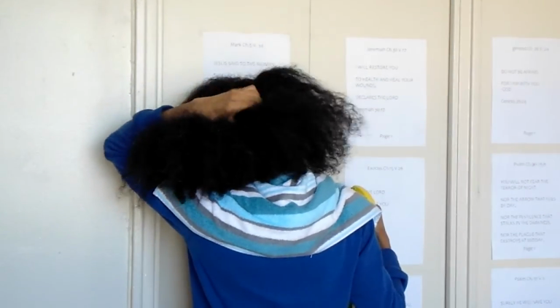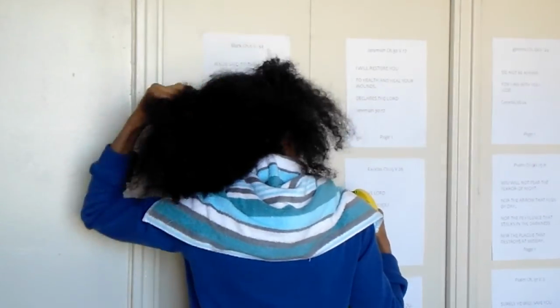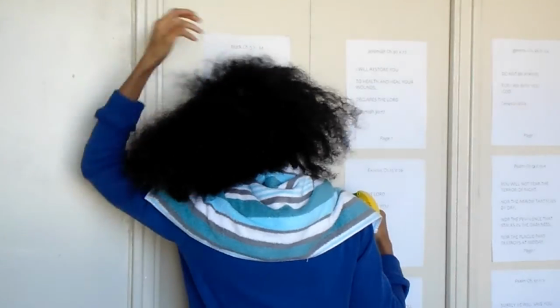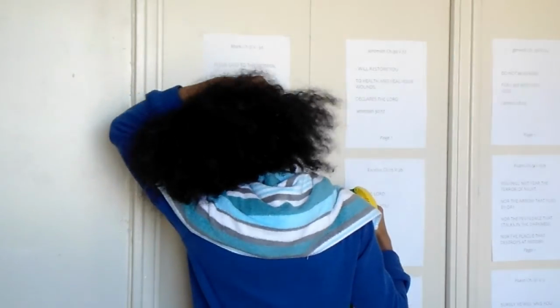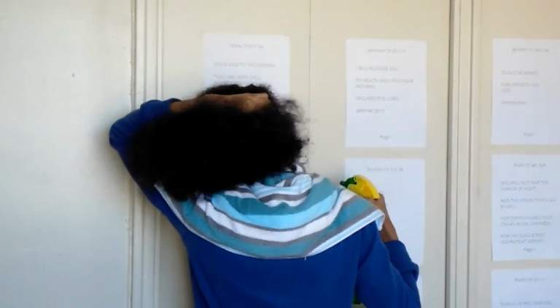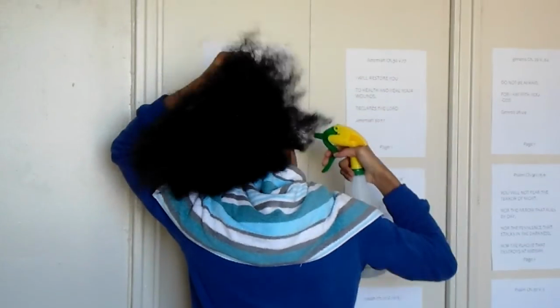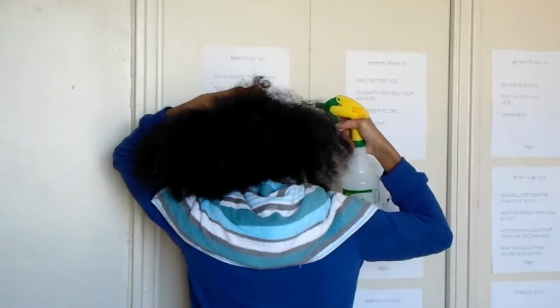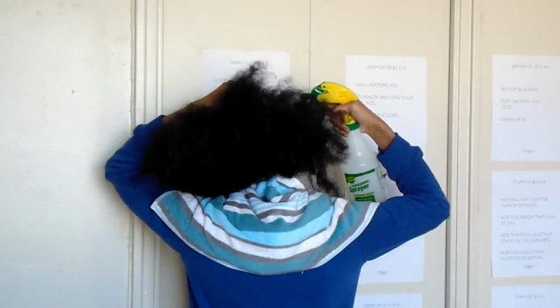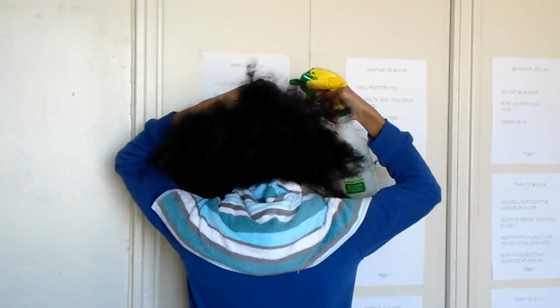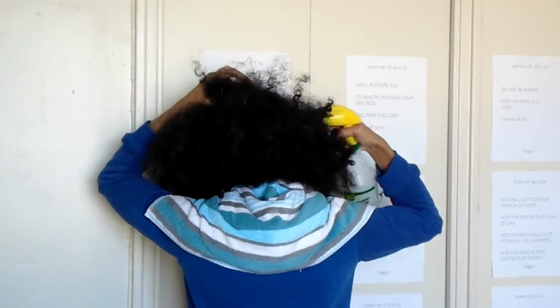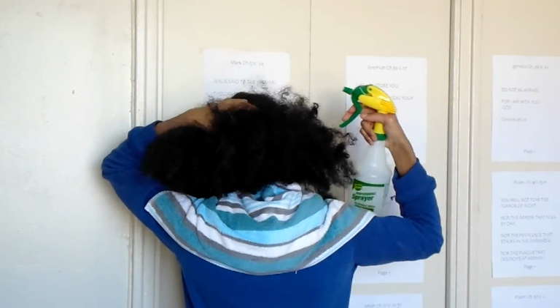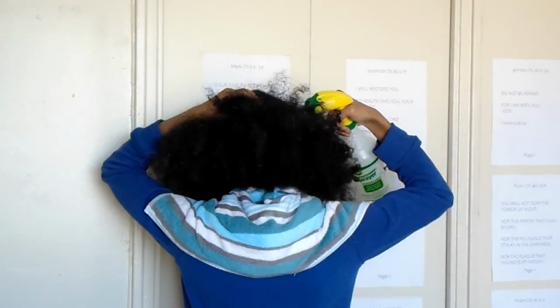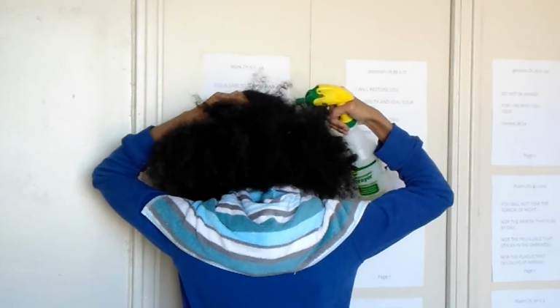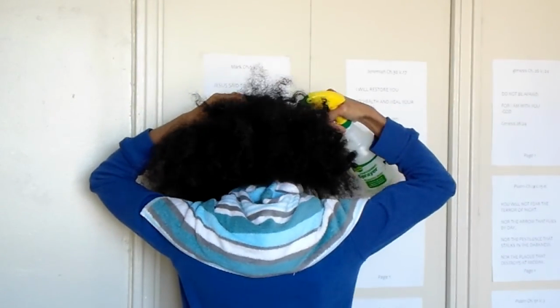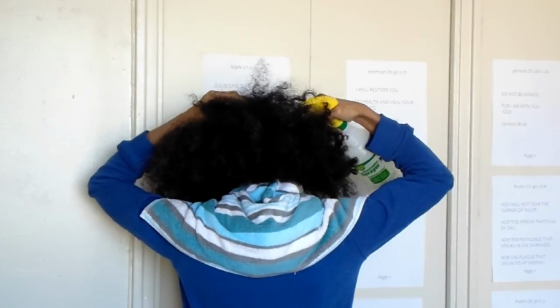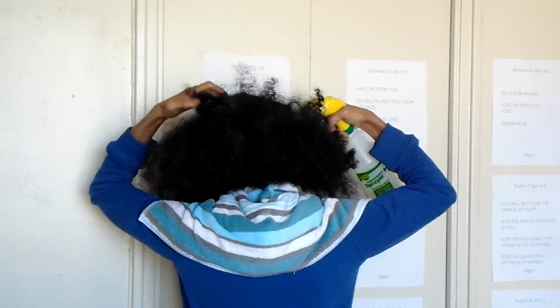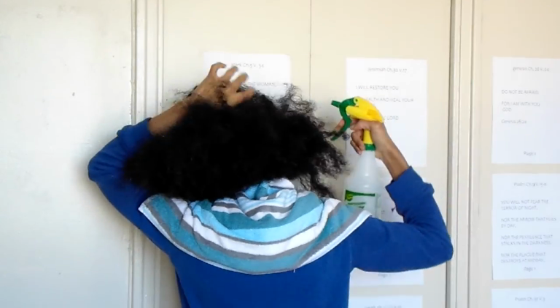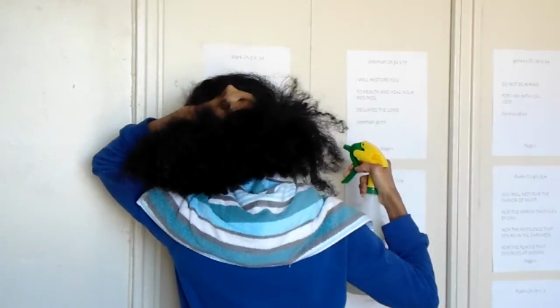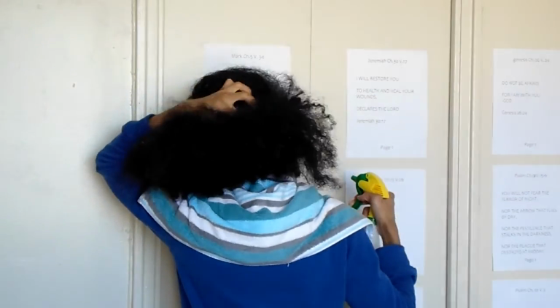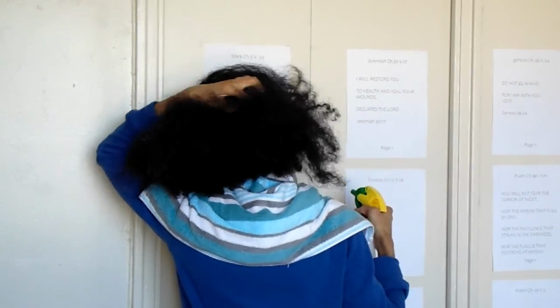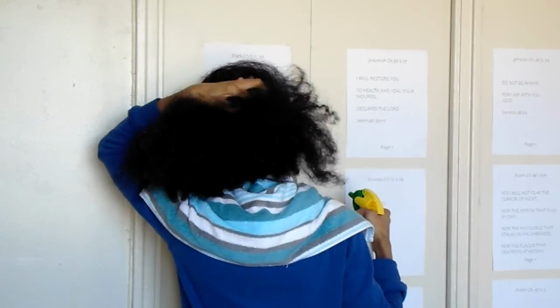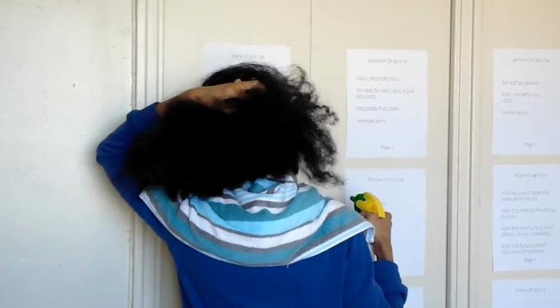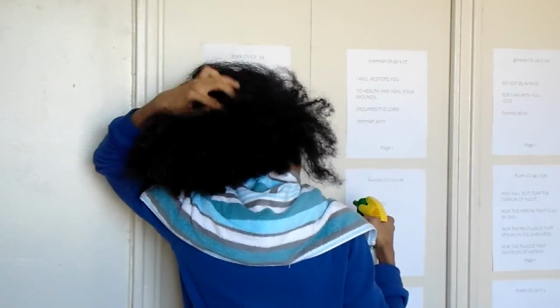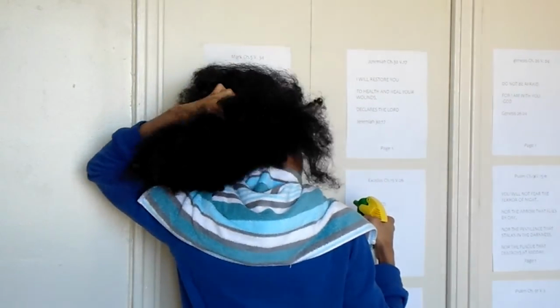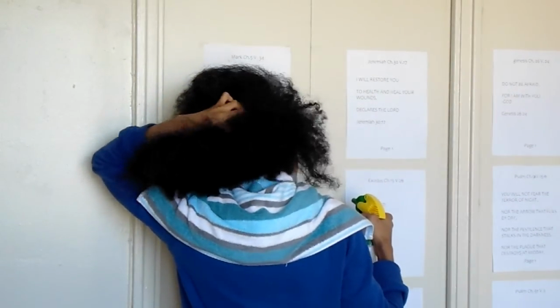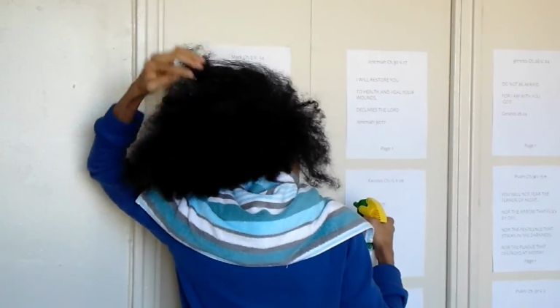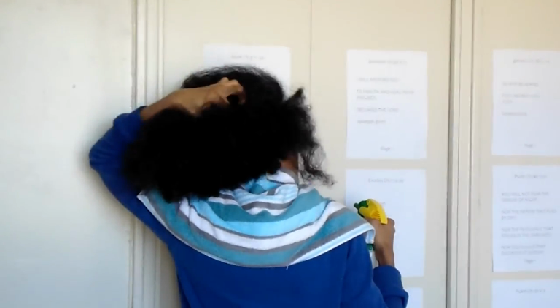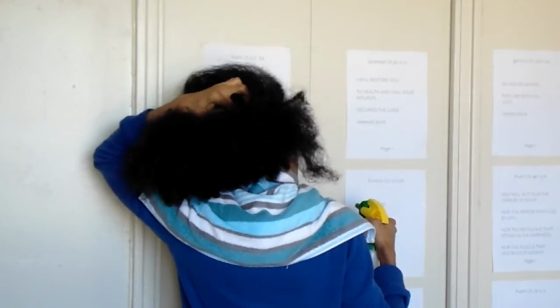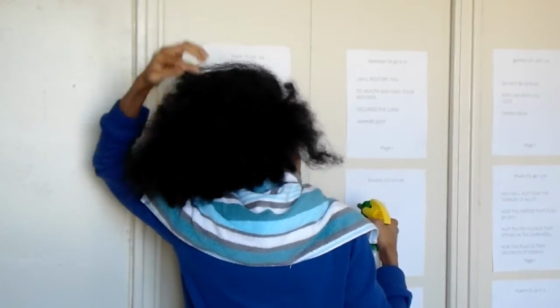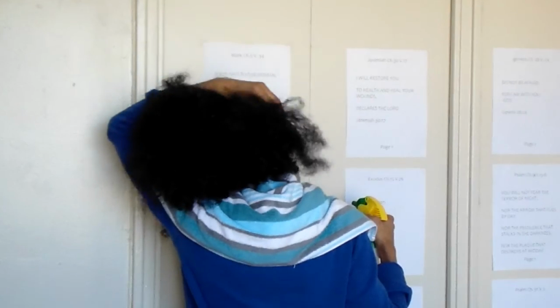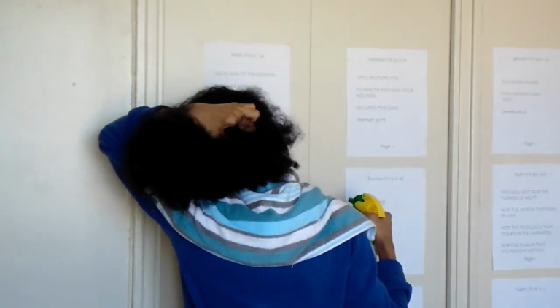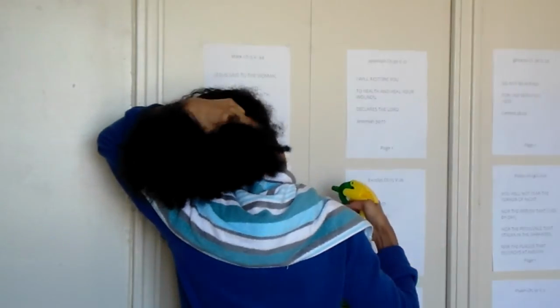Anyway, so you guys get the idea, right? You just spray it in your hair and in your scalp. Make sure that you spray it in your scalp, and then you rub it in.